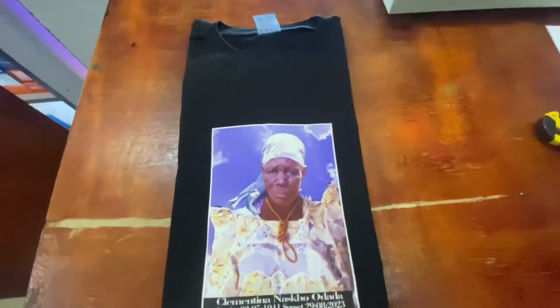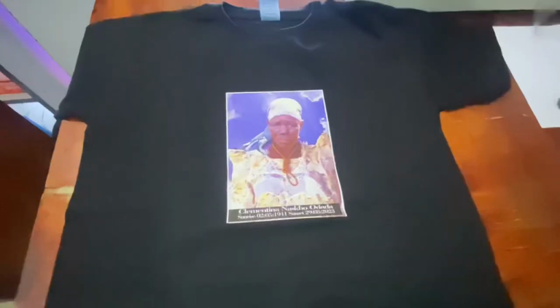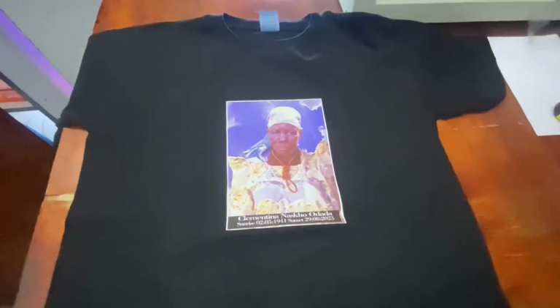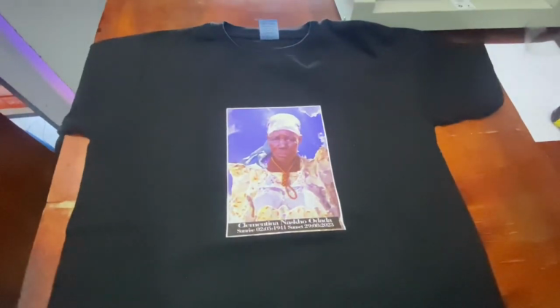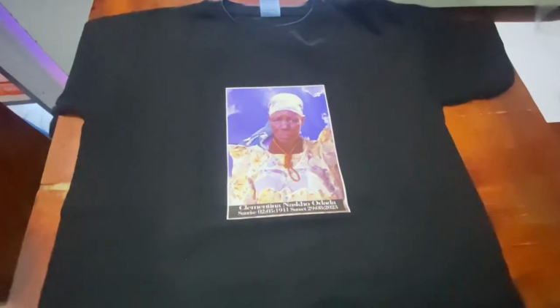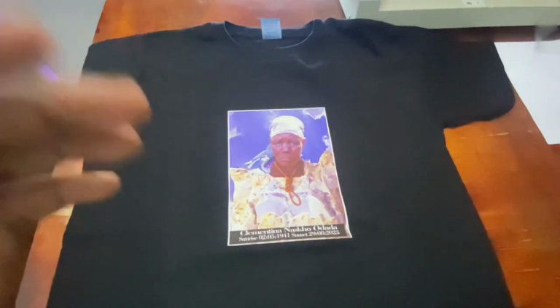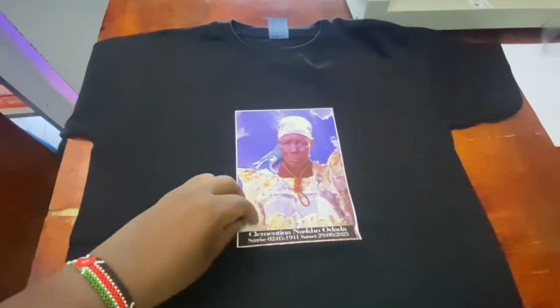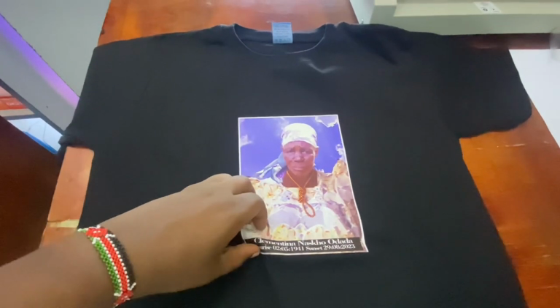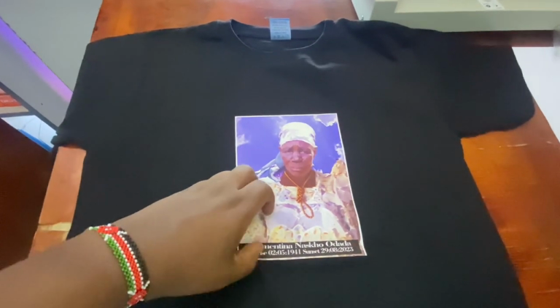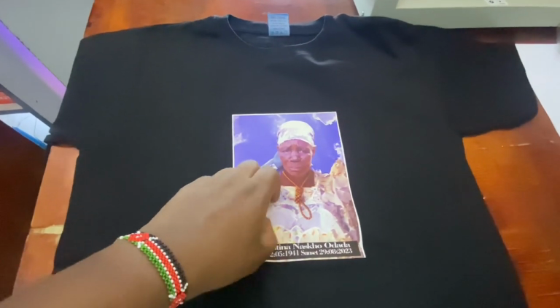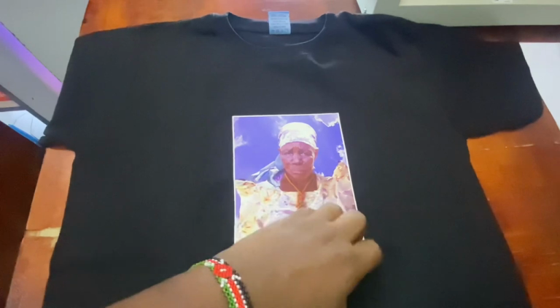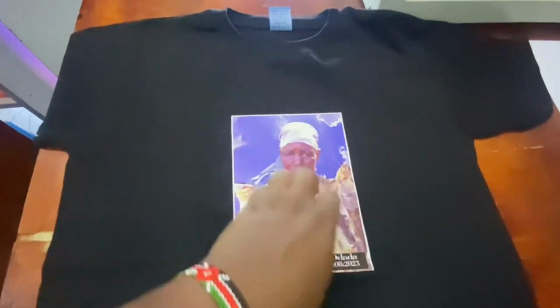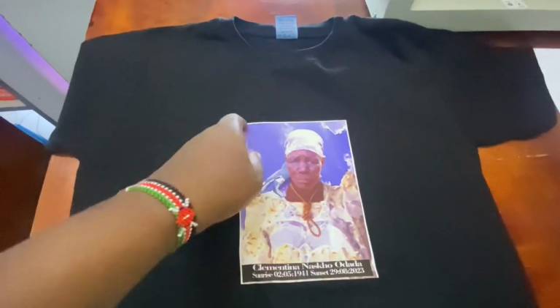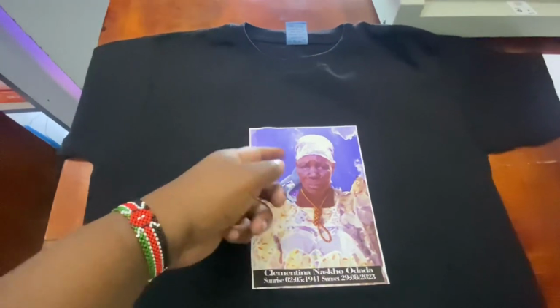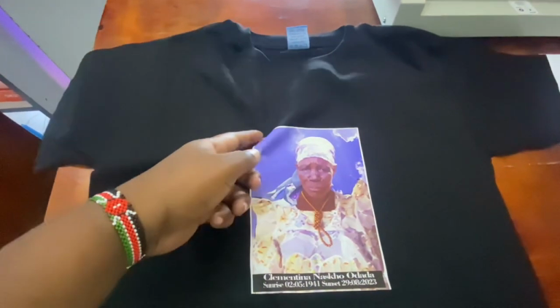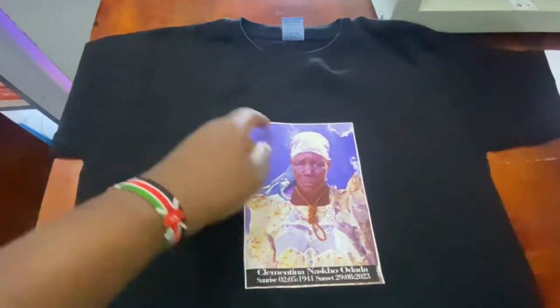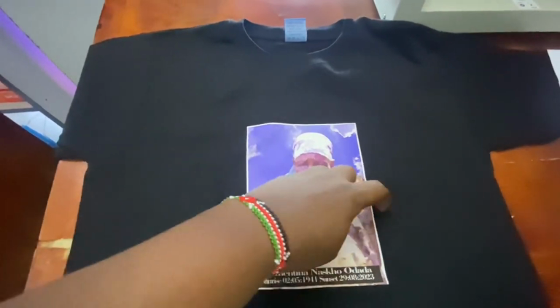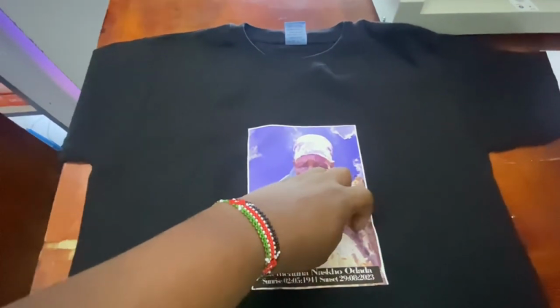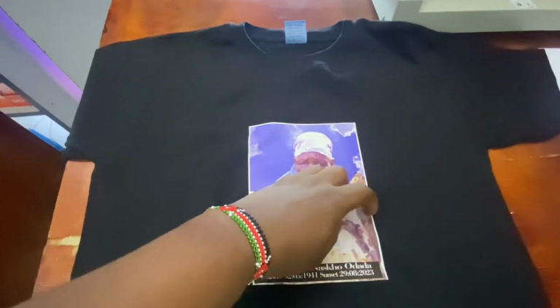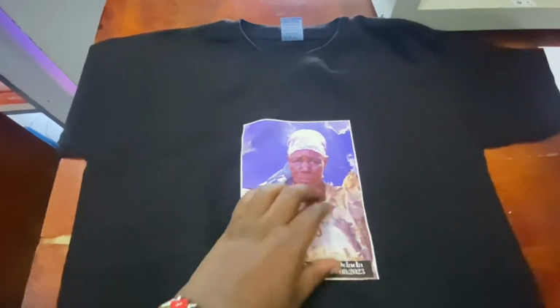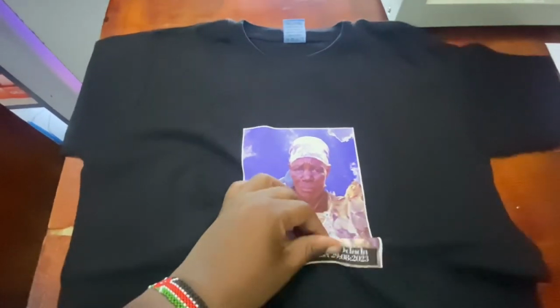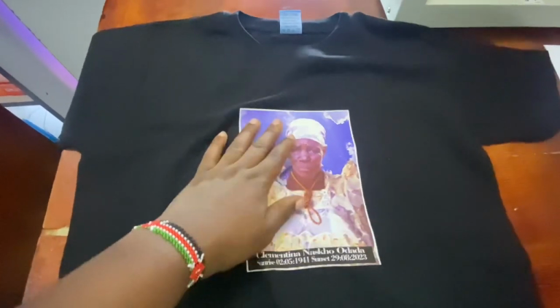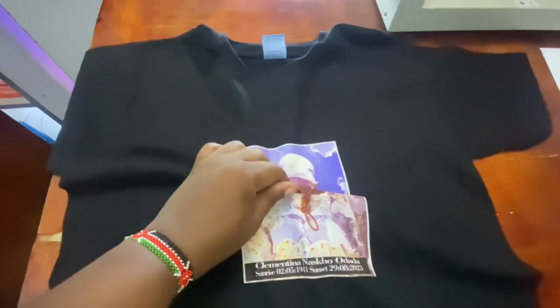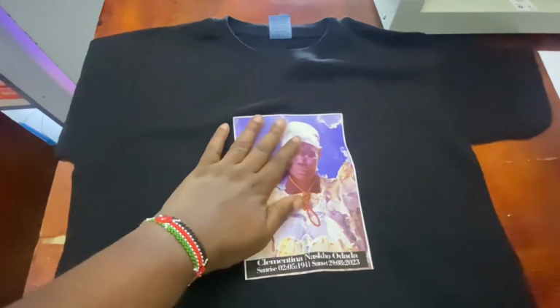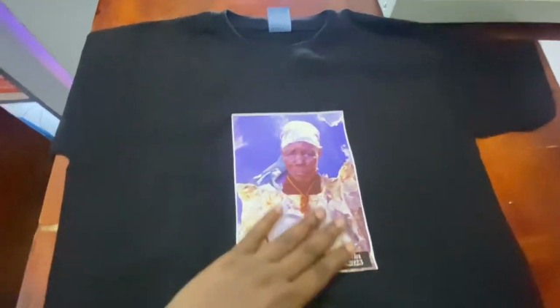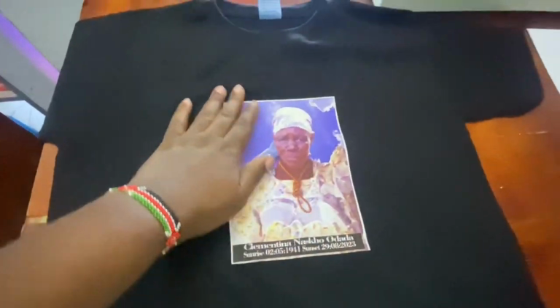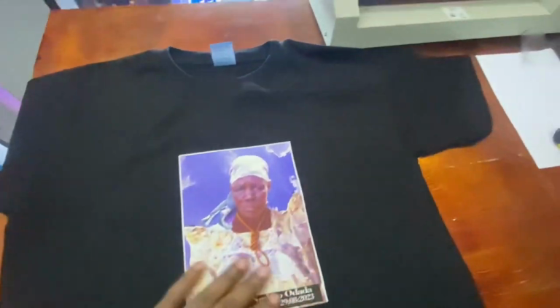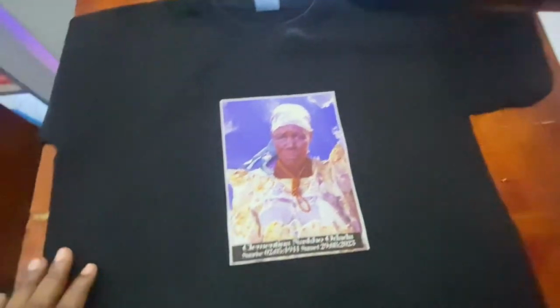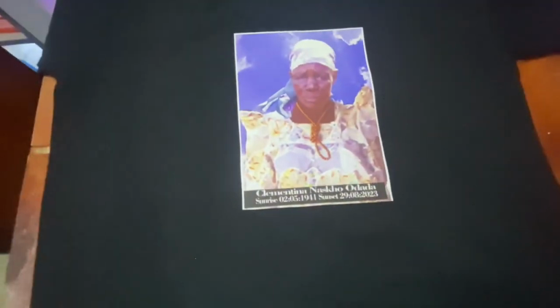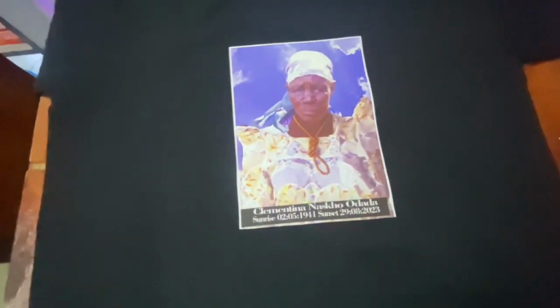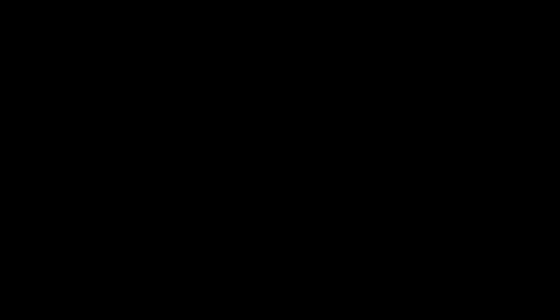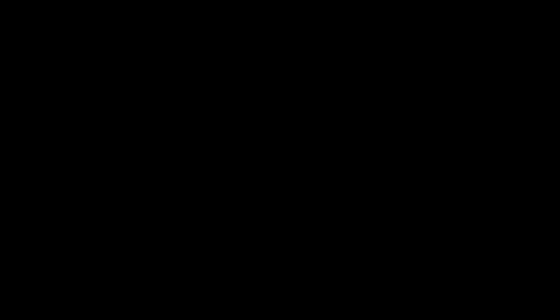That is how we print funeral or burial t-shirts. Generally it looks nice — the image is of good quality, very nice. If you have any questions to do with printing, just feel free to contact me.